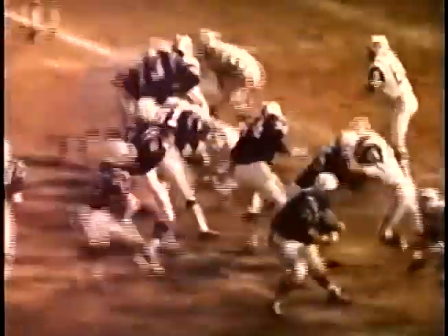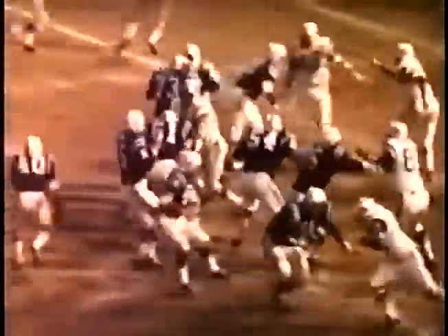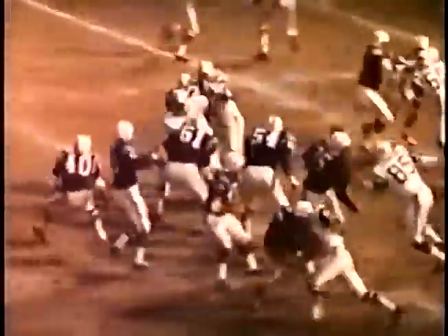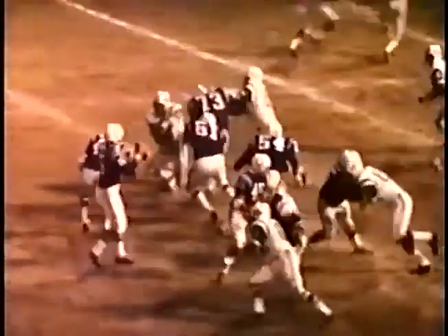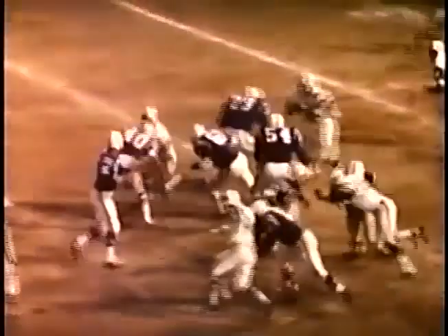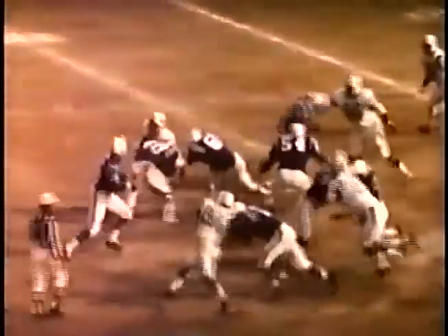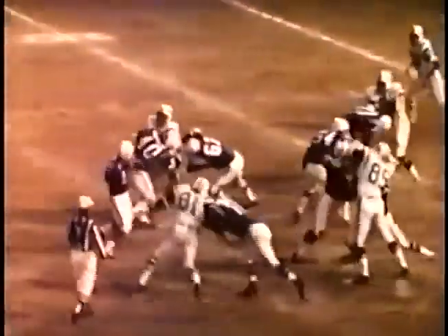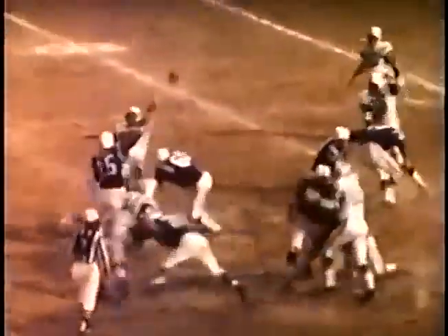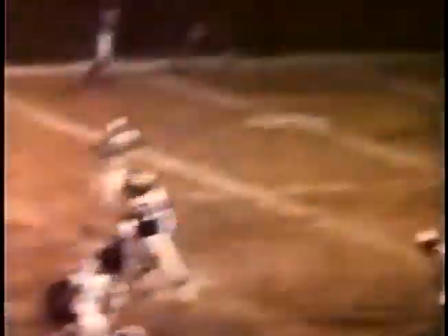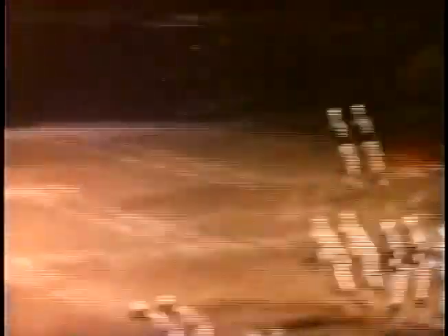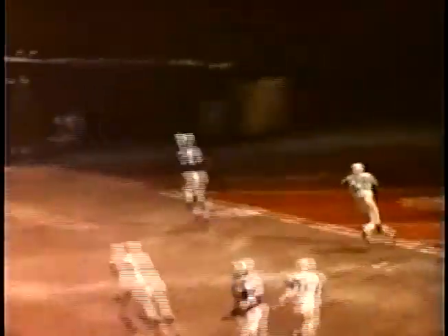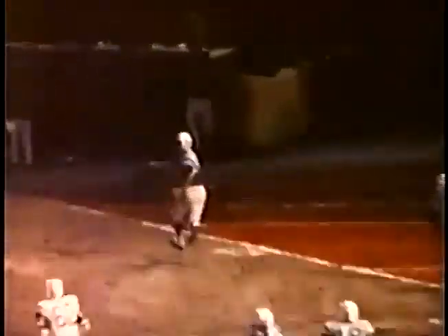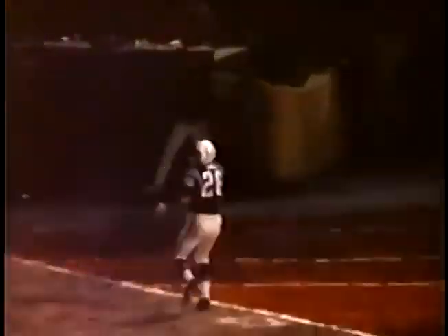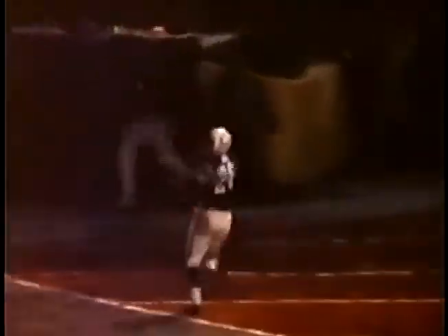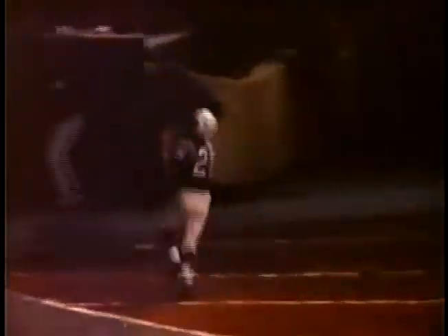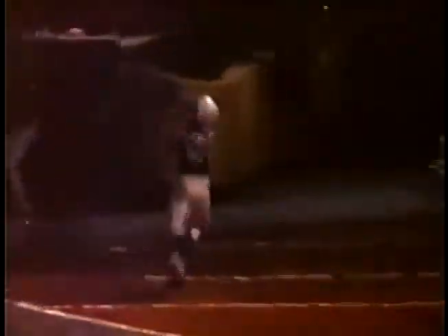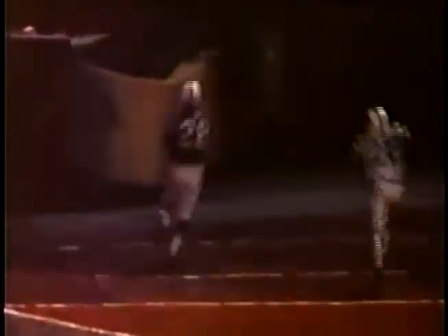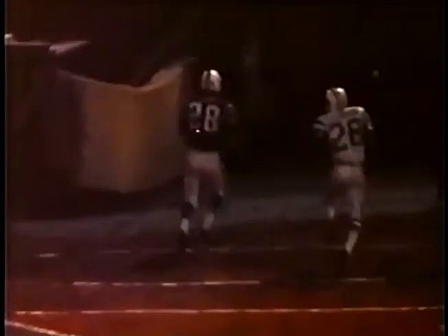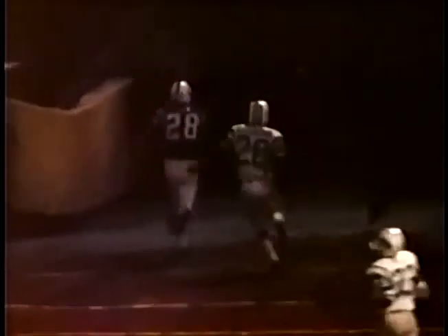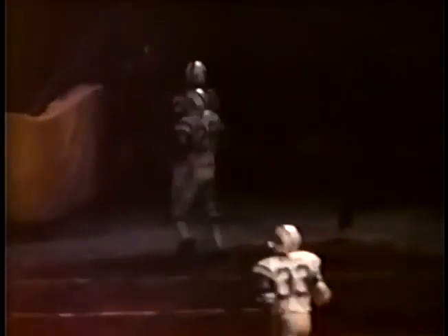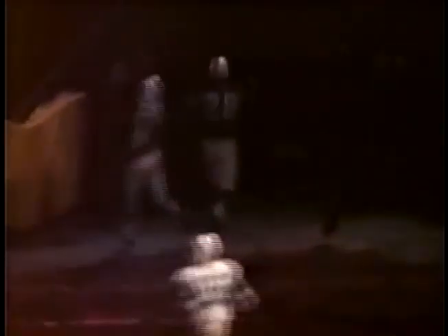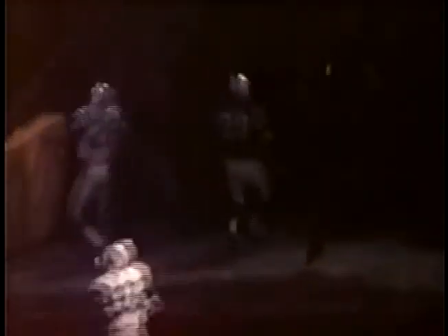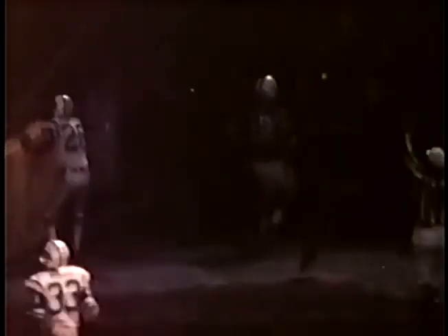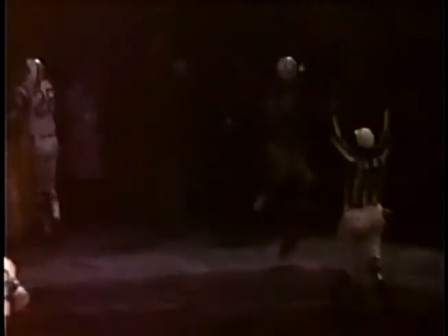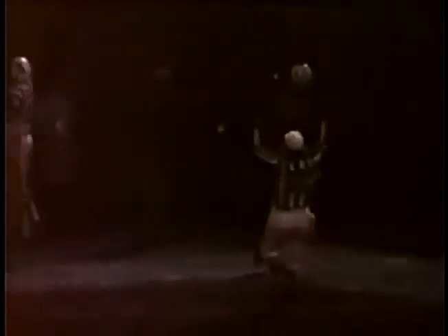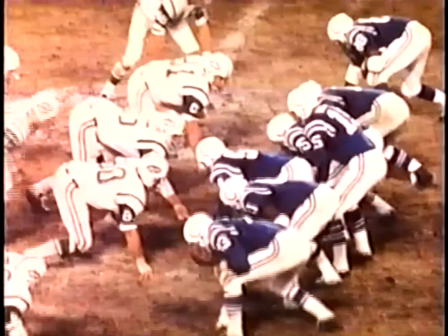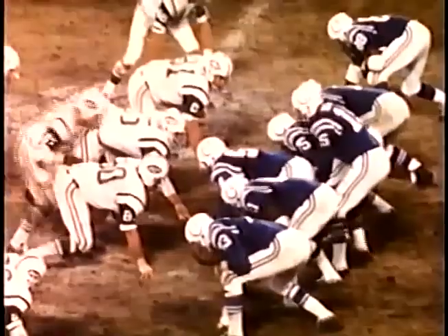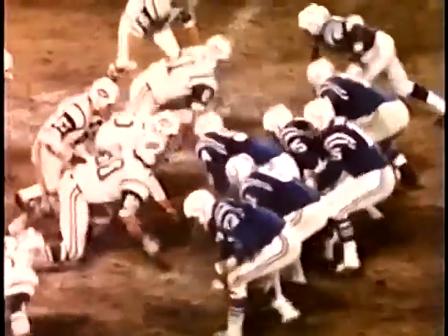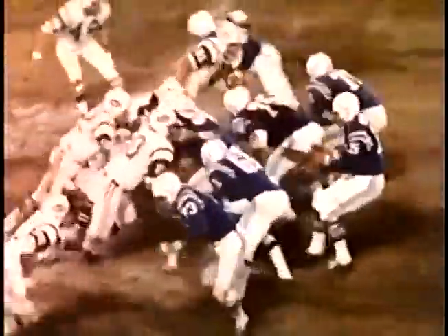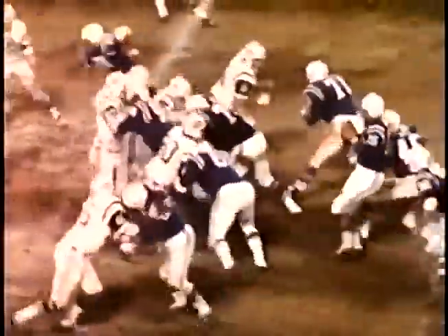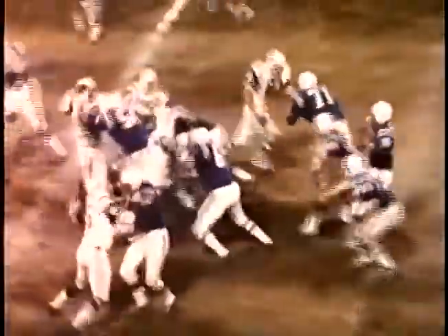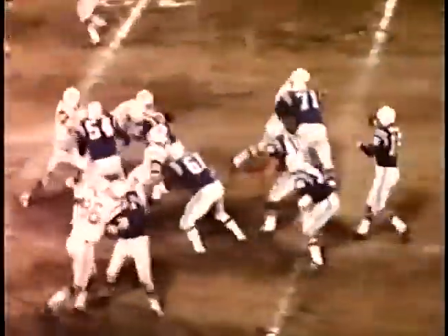Old pro Jimmy Orr did his thing once more for the Baltimore Colts and gracefully faded into the evening shadows of a great career, giving way to maturing stars like number 27, Ray Perkins.